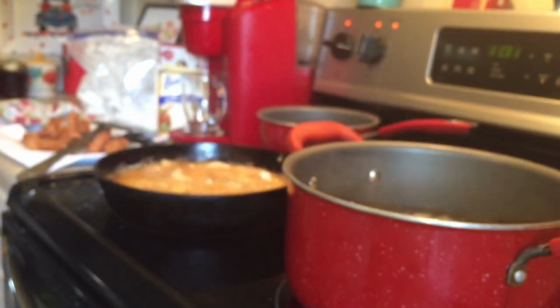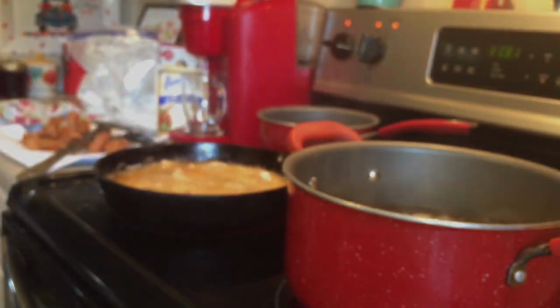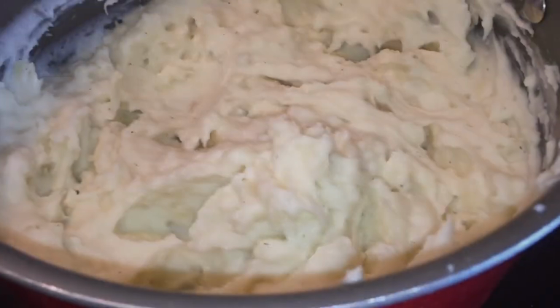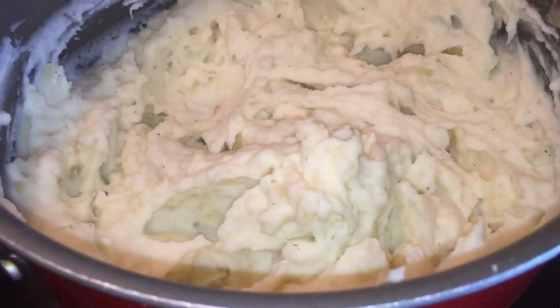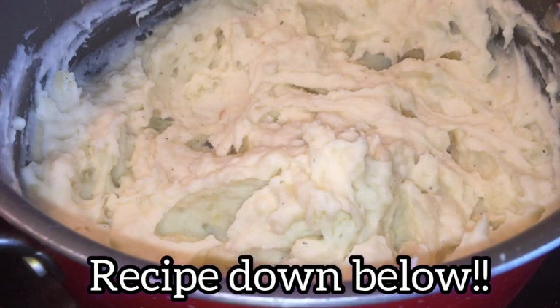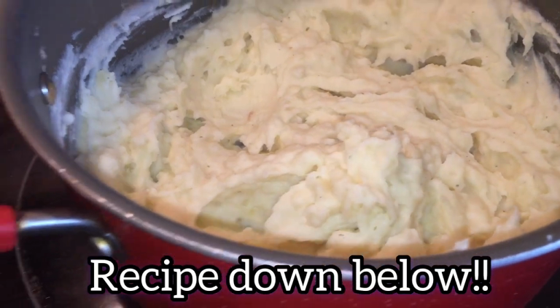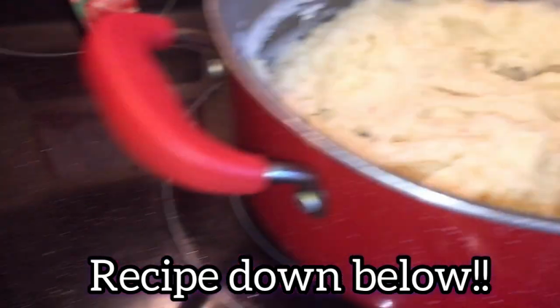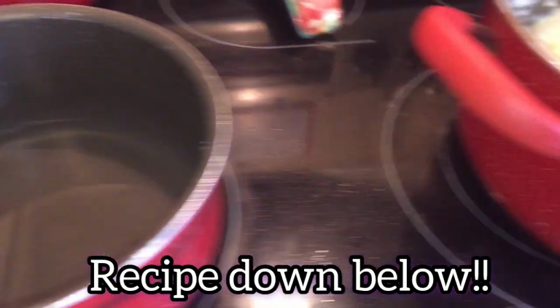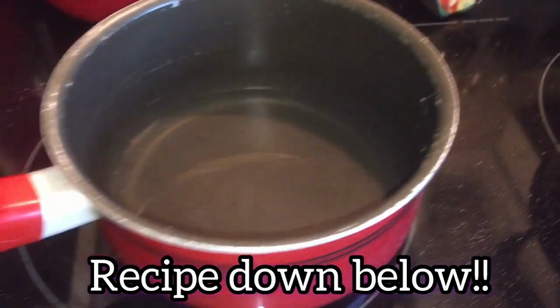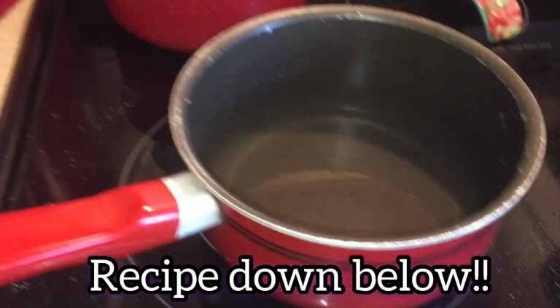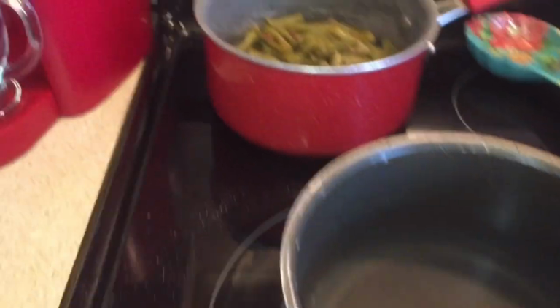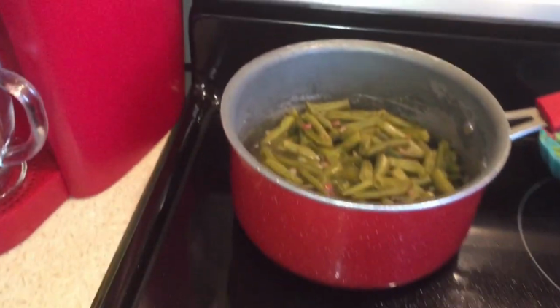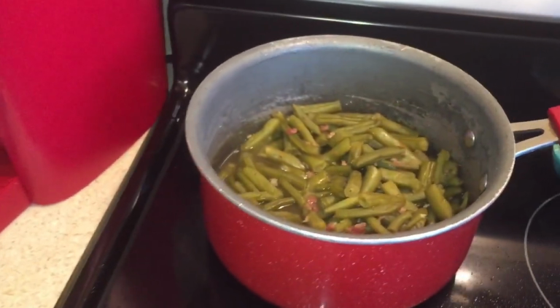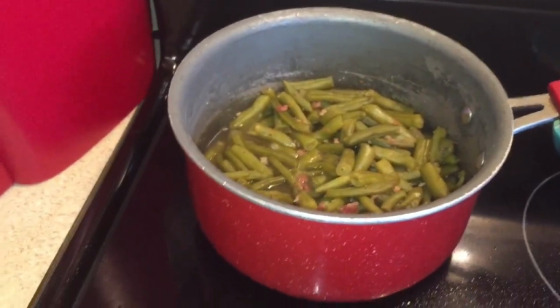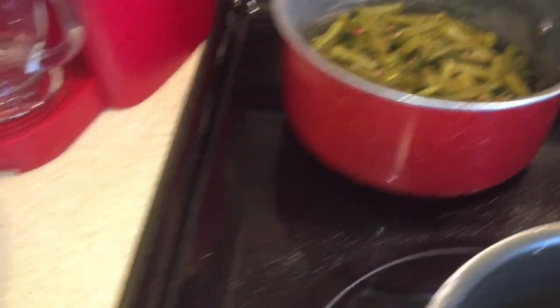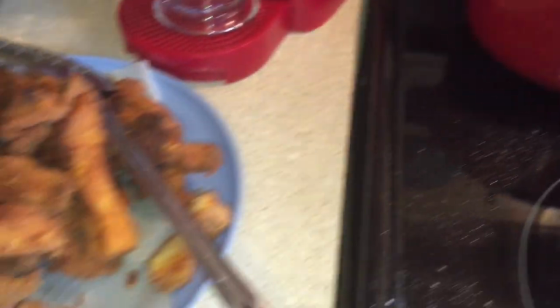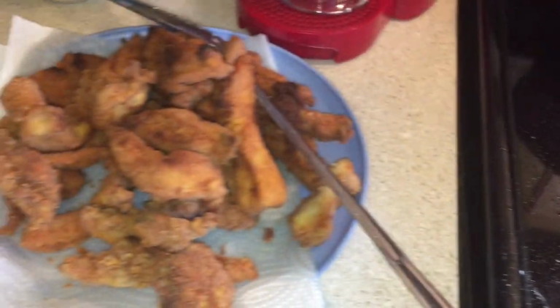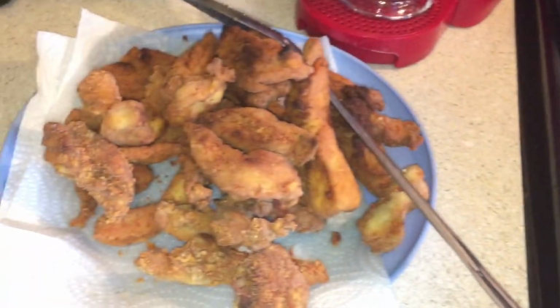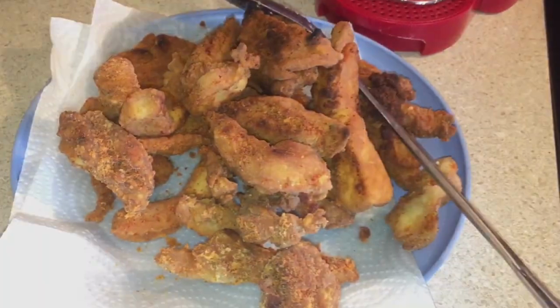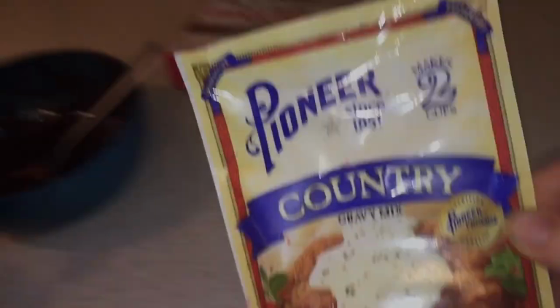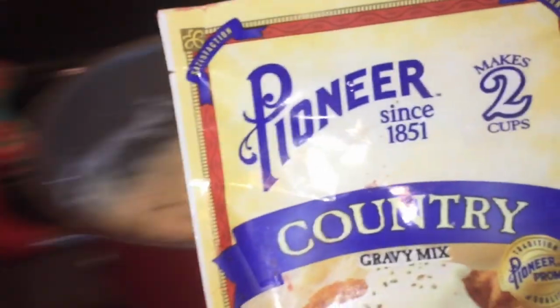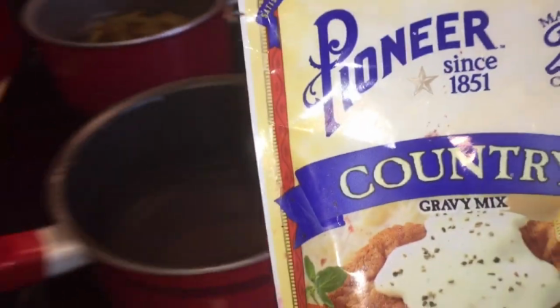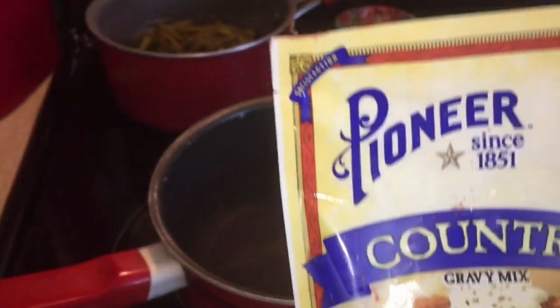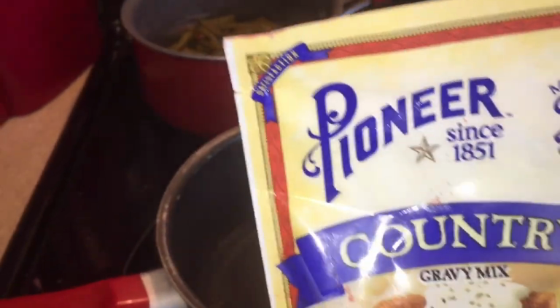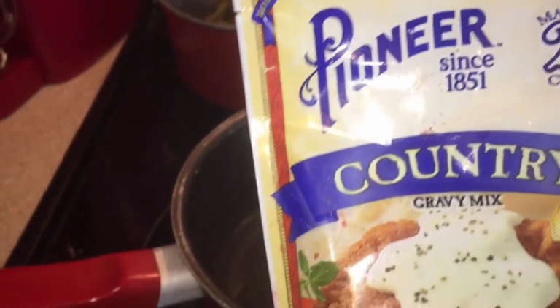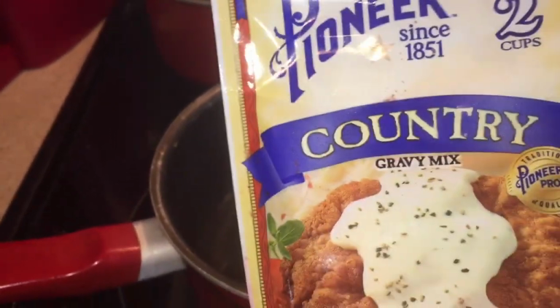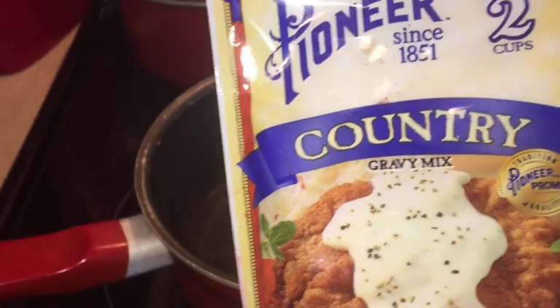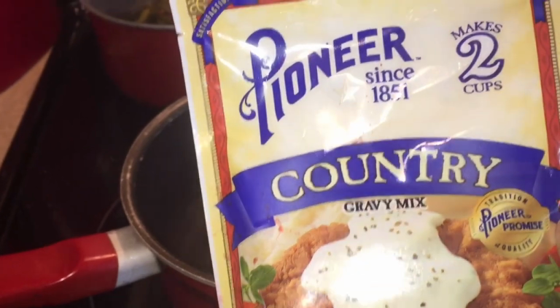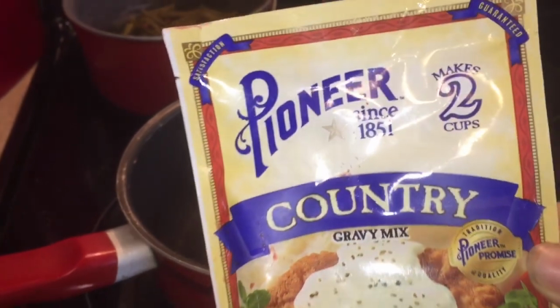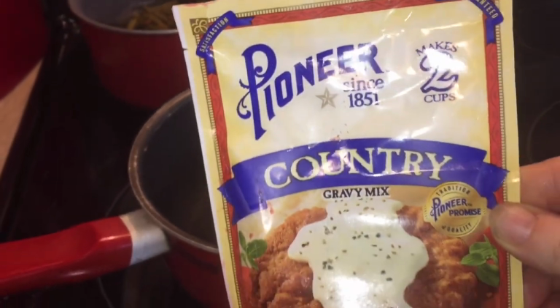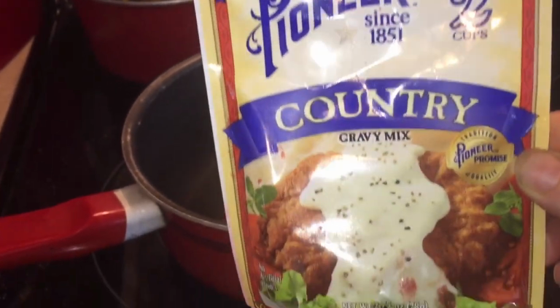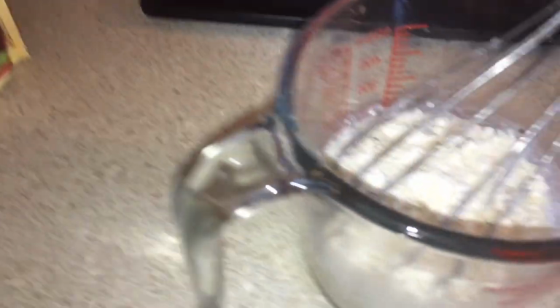For another side to go with our chicken strips, I made mashed potatoes. I've made these on my channel before, but all you need is cubed-up potatoes. Boil them until they're soft, then add in some heavy whipping cream, butter, and salt and pepper. Mix it up really well and you've got mashed potatoes.